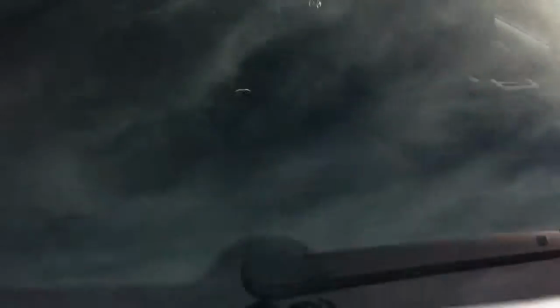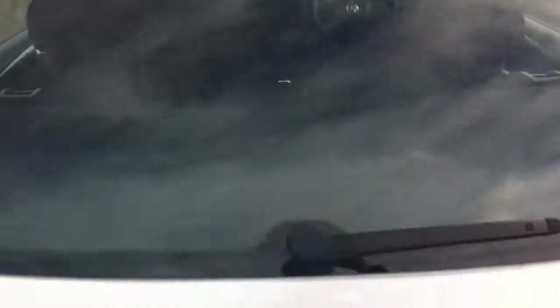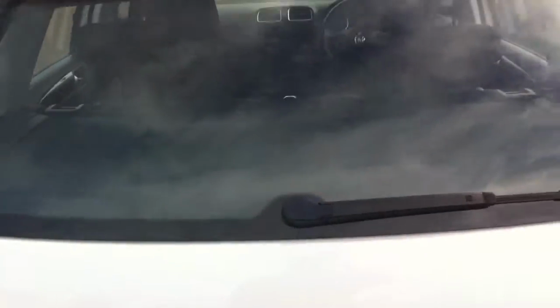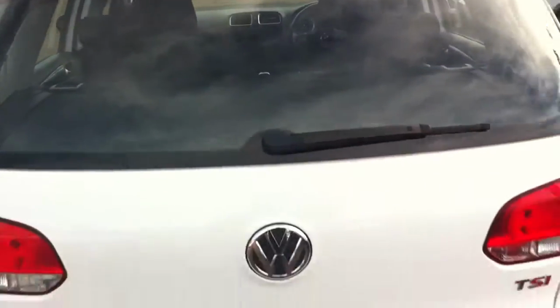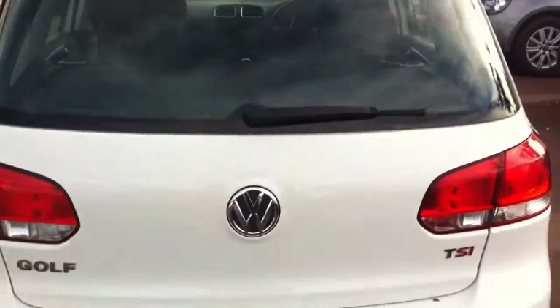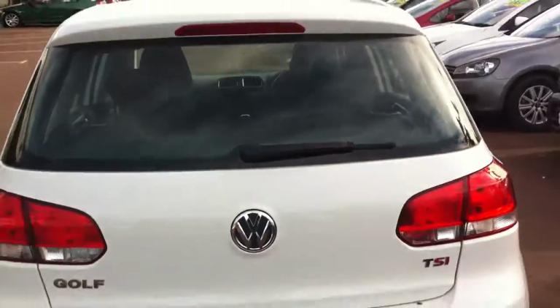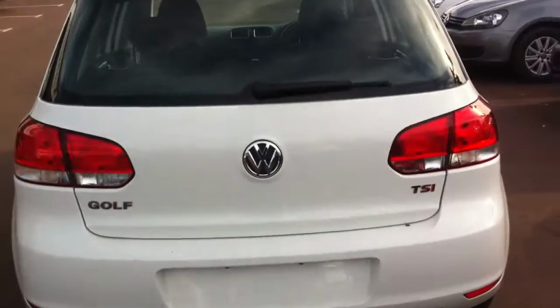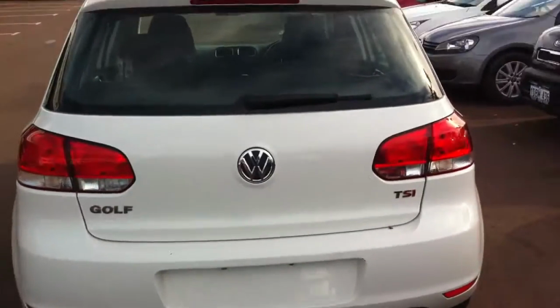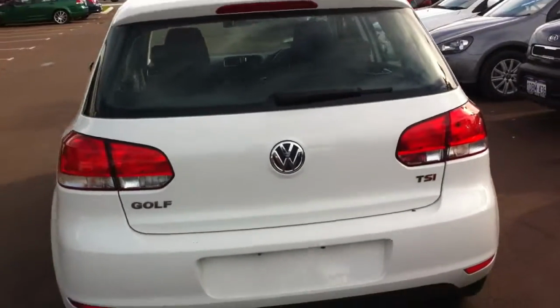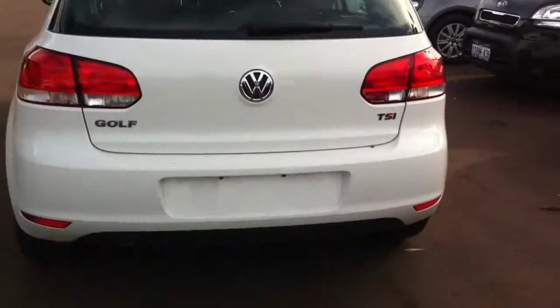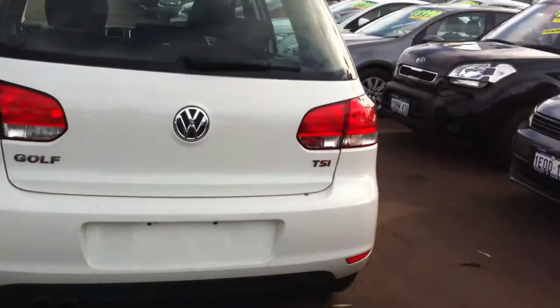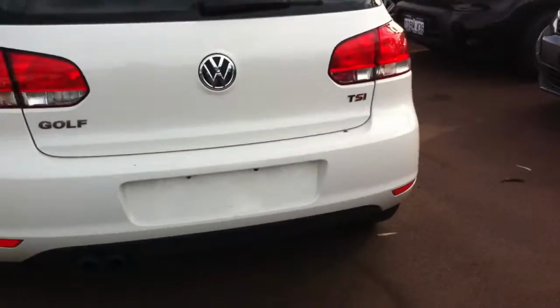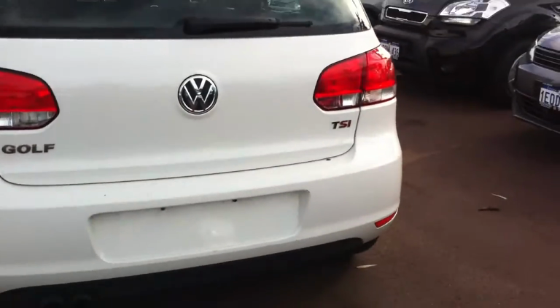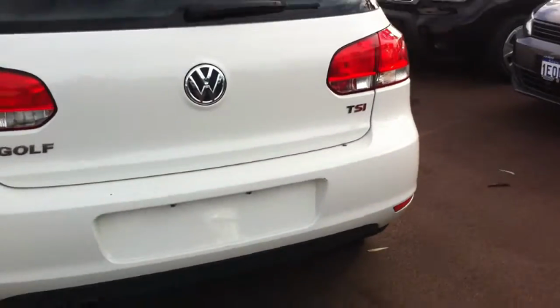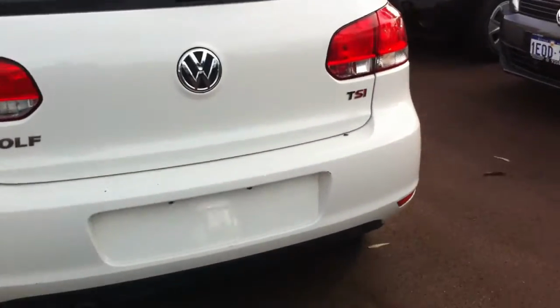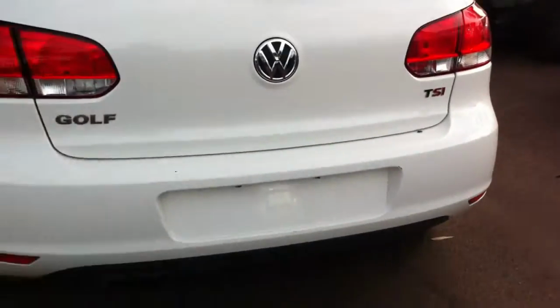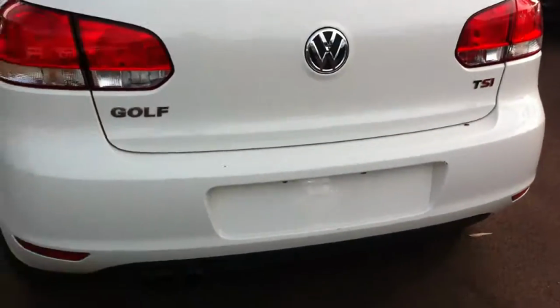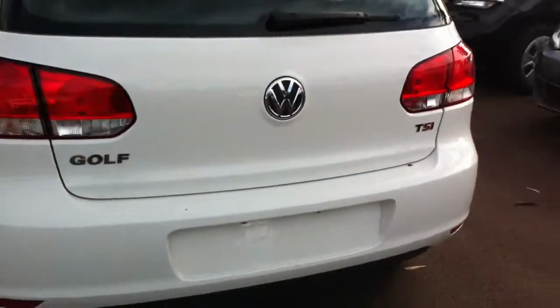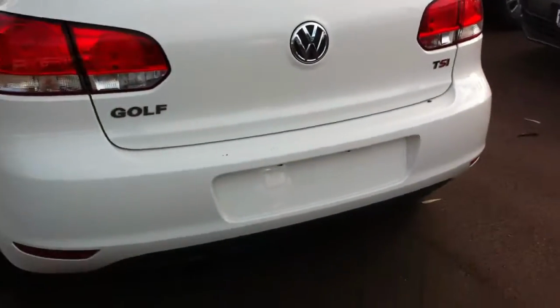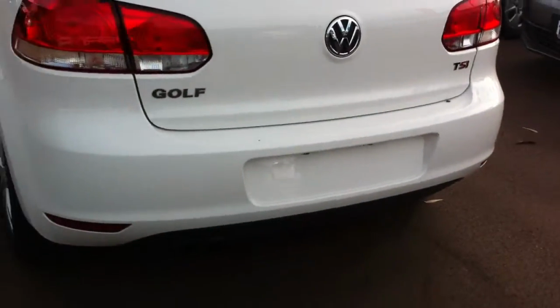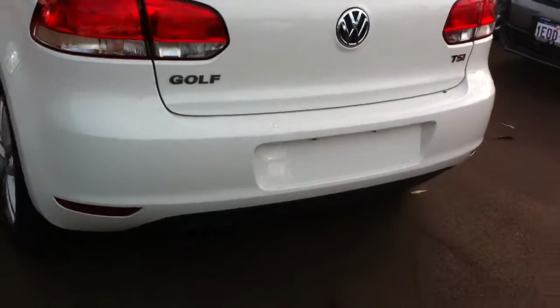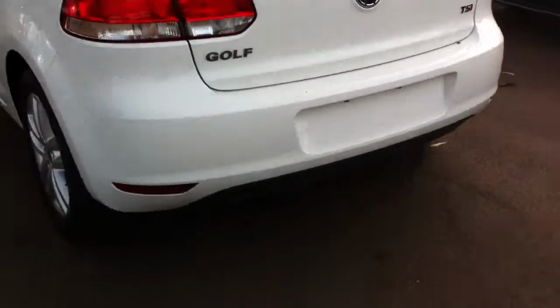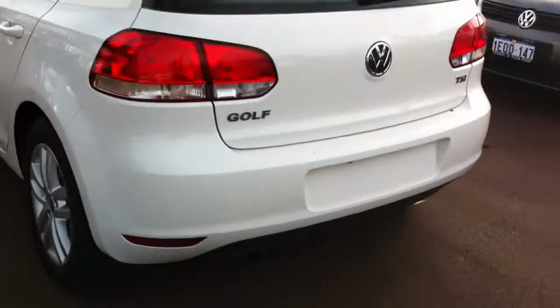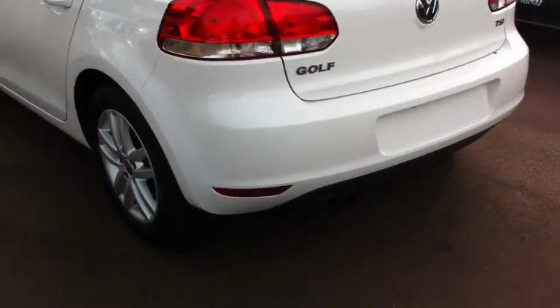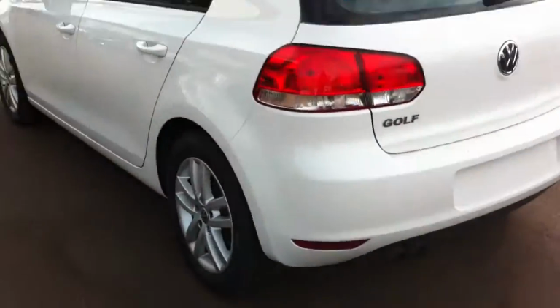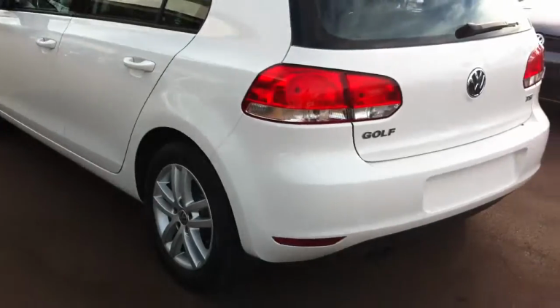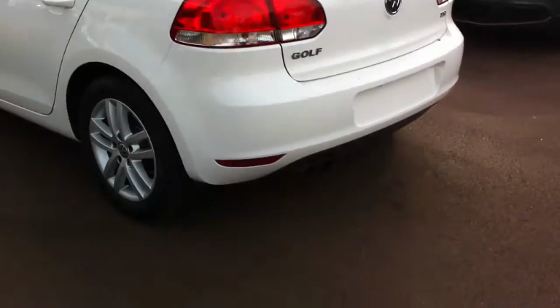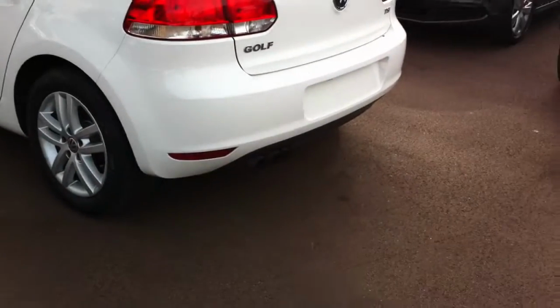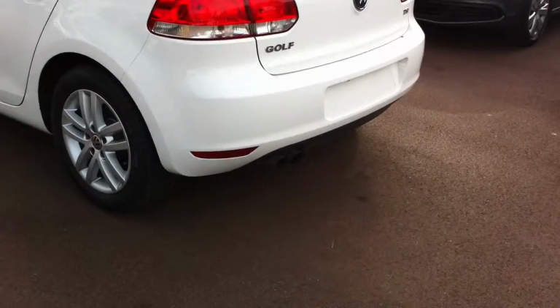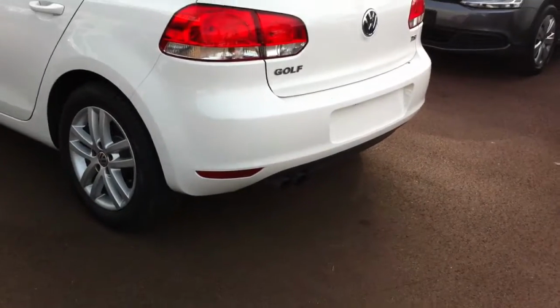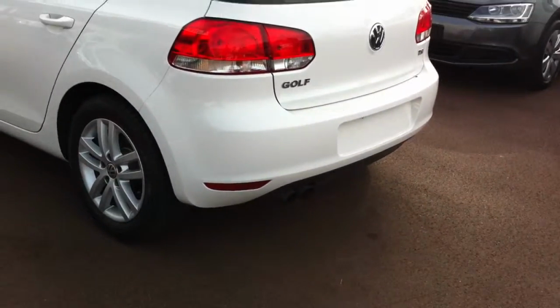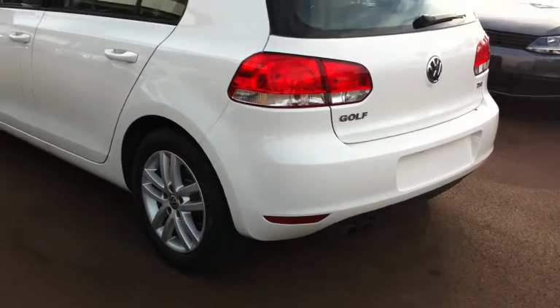Demisters at the back and the rear wiper. You've got a TSI badge at the back, and as you can see there's a dual muffler.